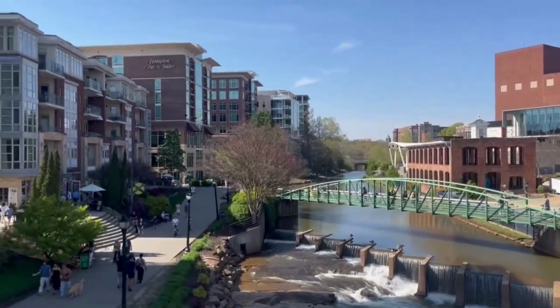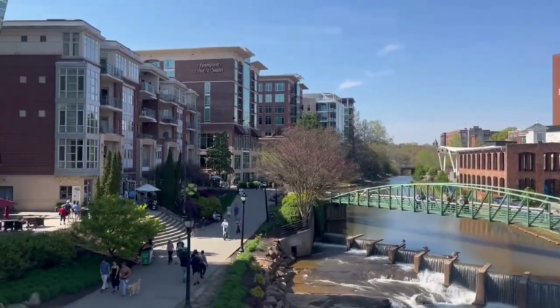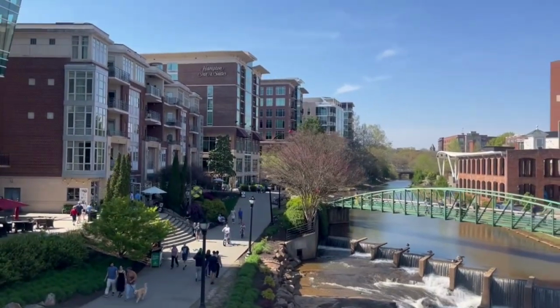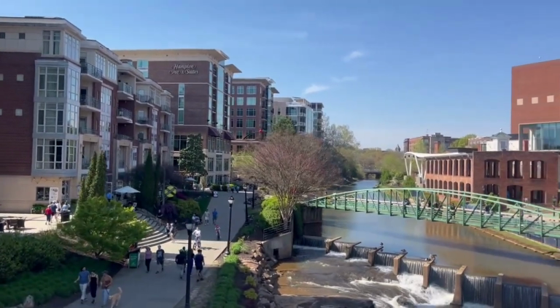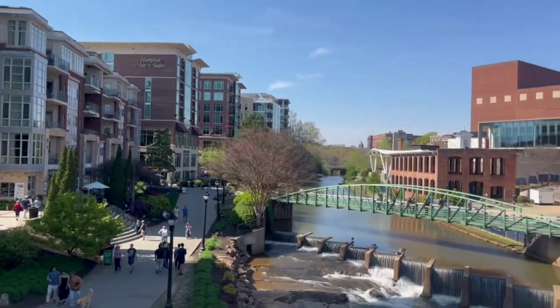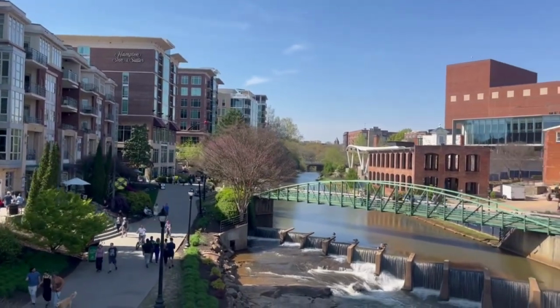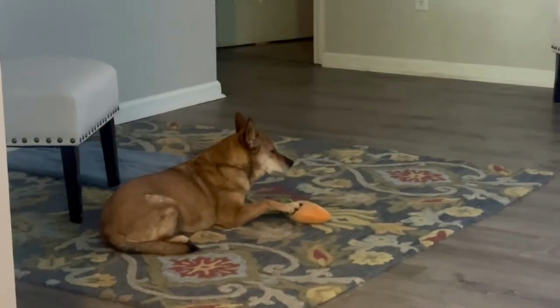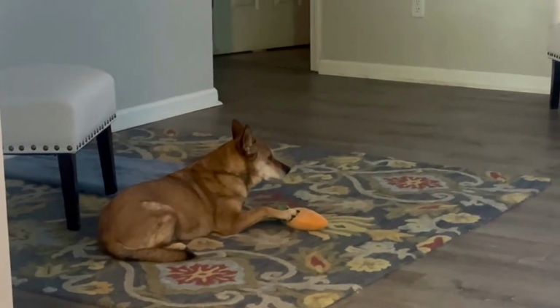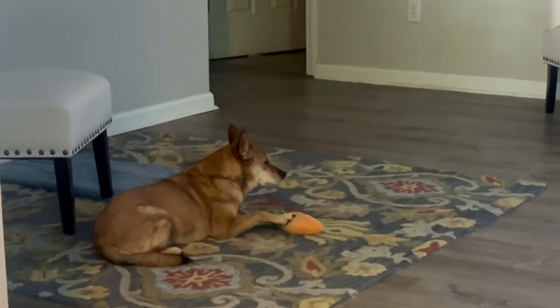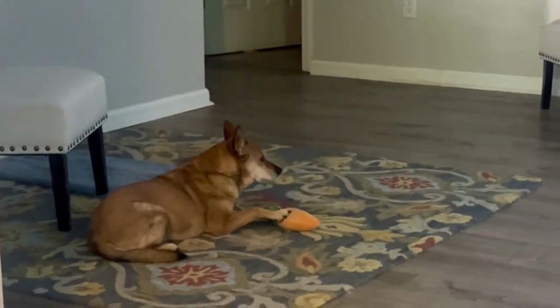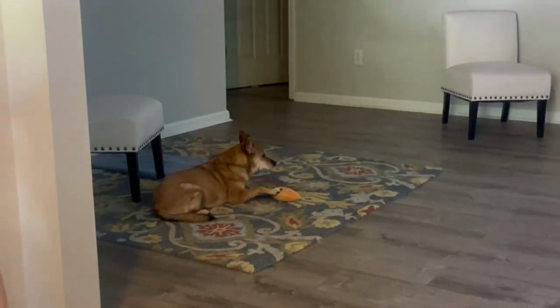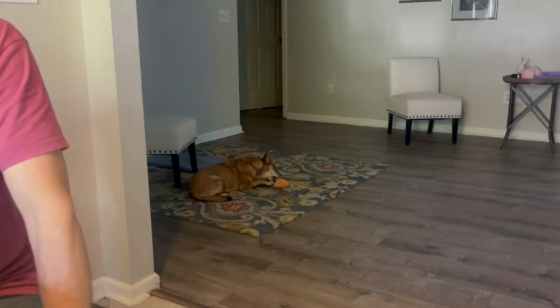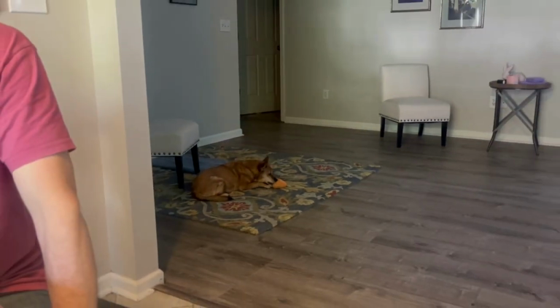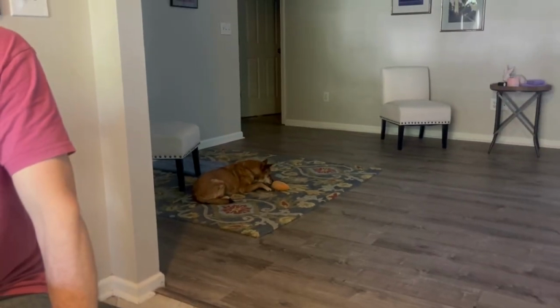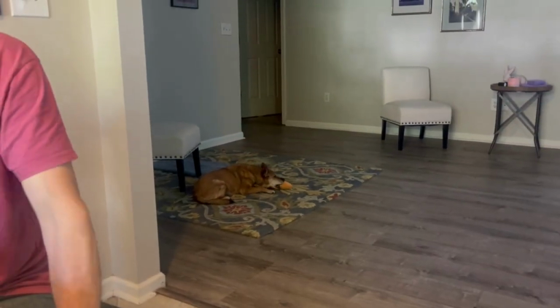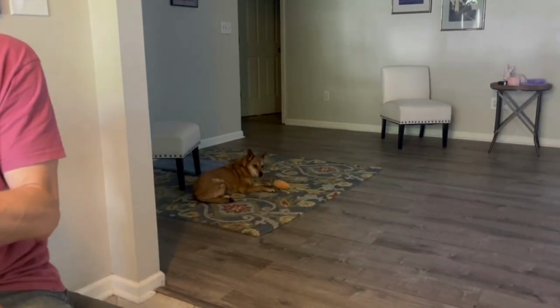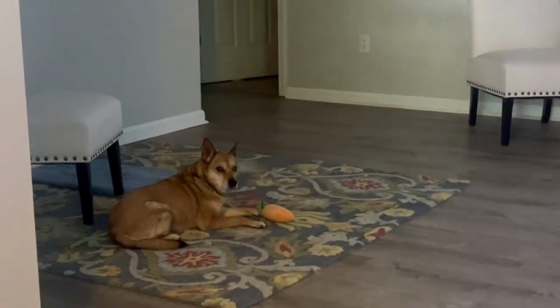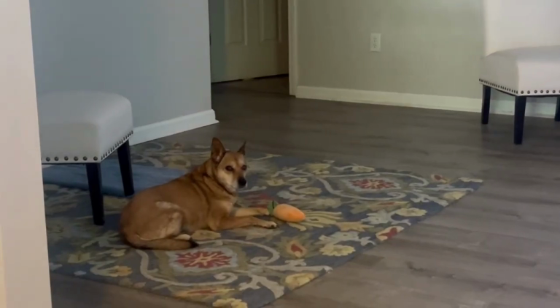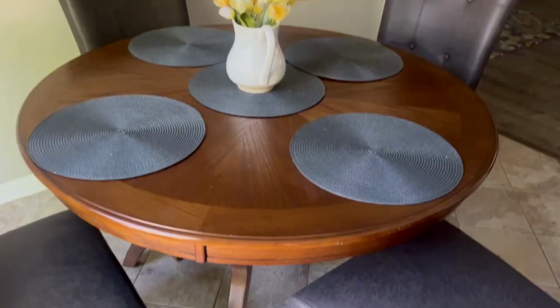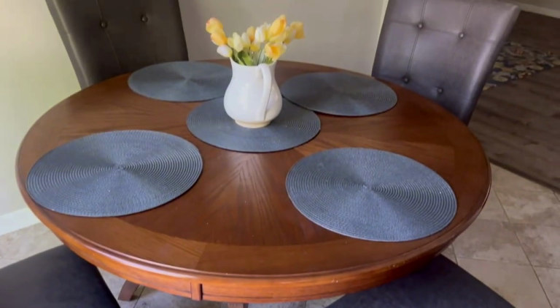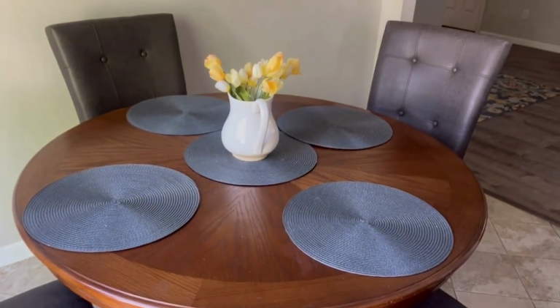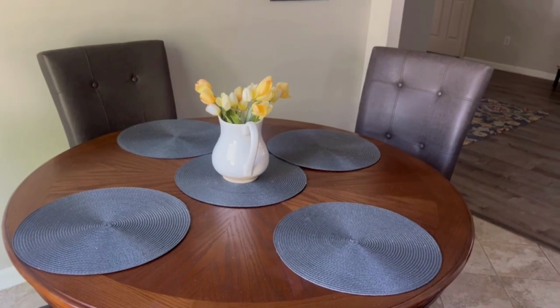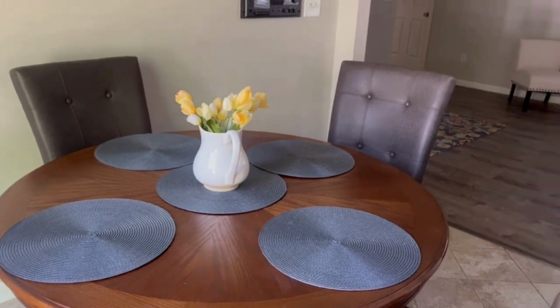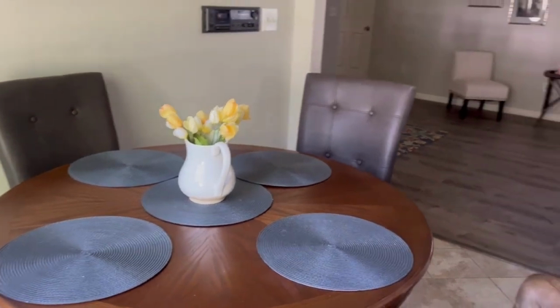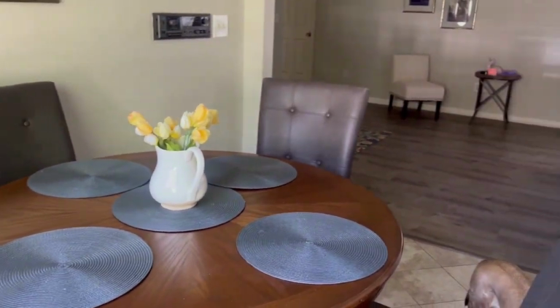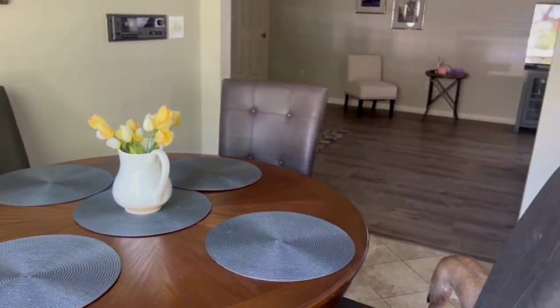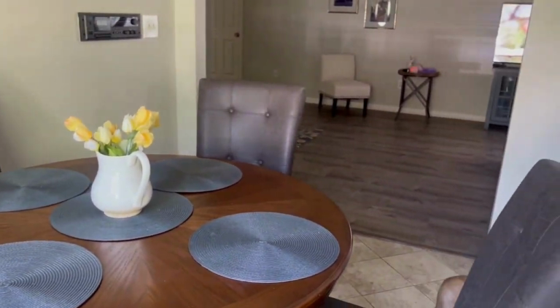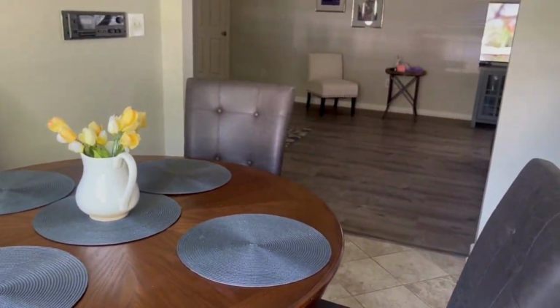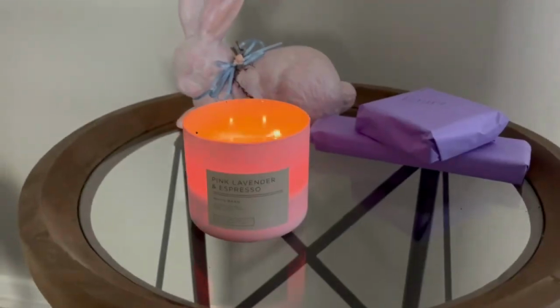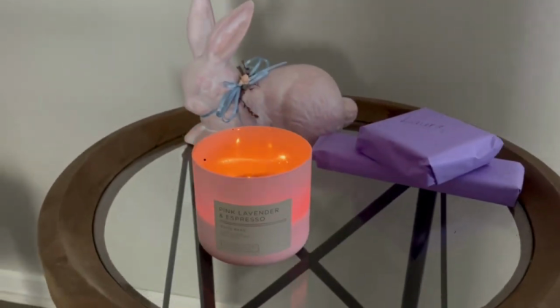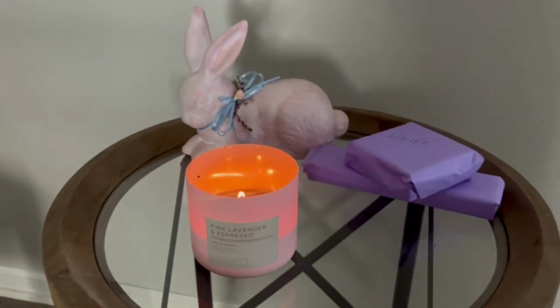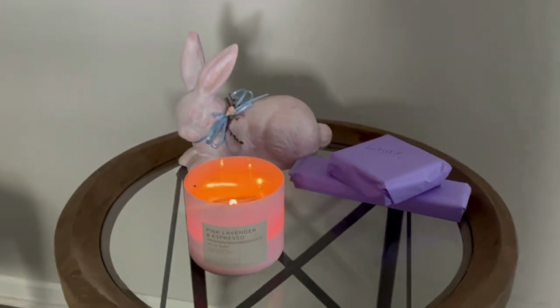I also spent some time with family and we did partake in some Easter festivities. I wanted to showcase some of the decor that was set up for Easter — I thought this was super cute and it was just a nice, relaxing holiday.